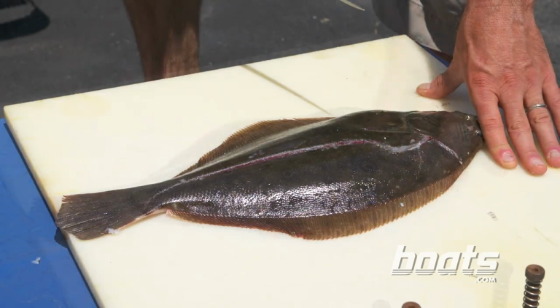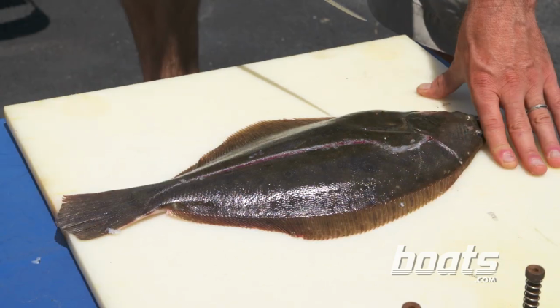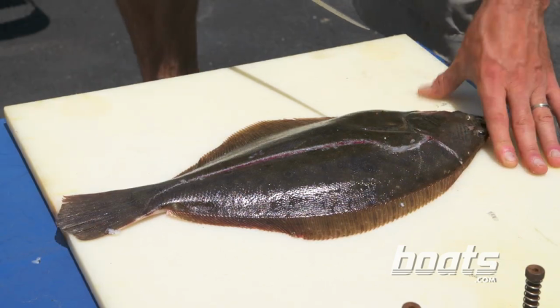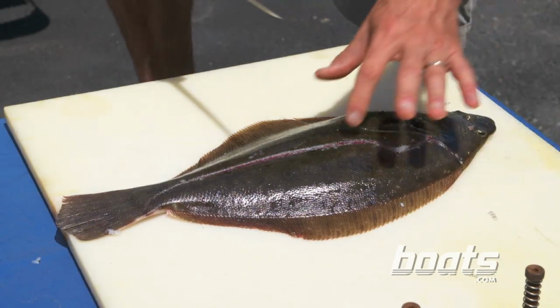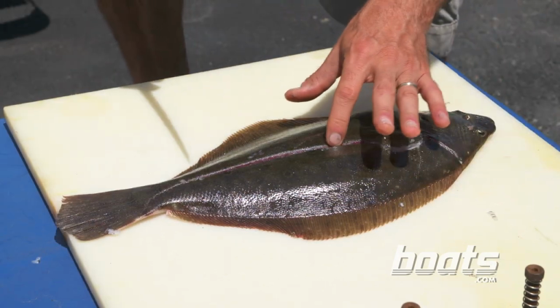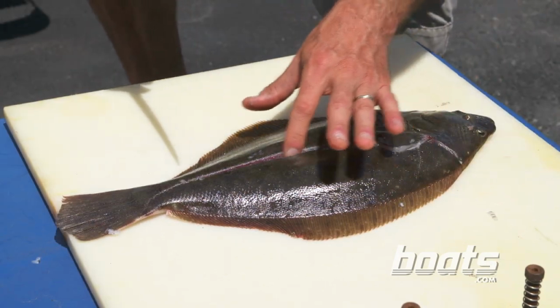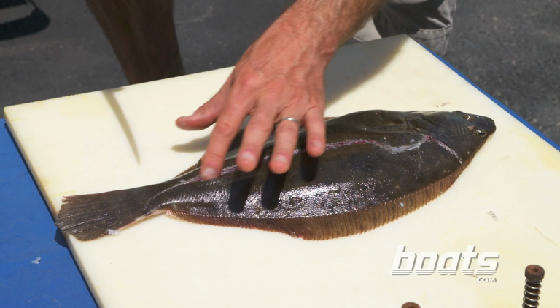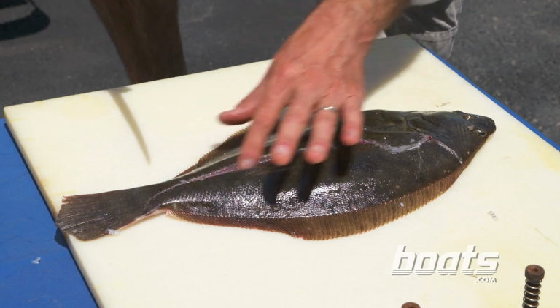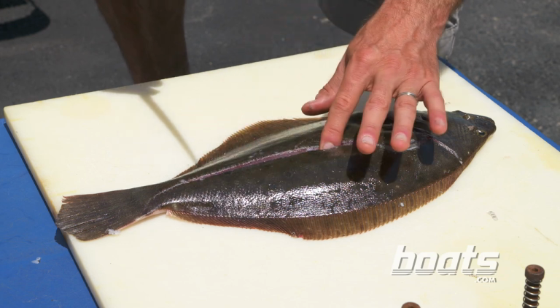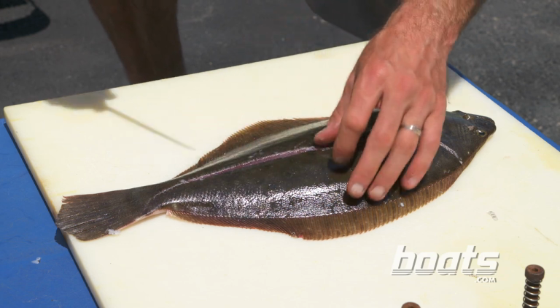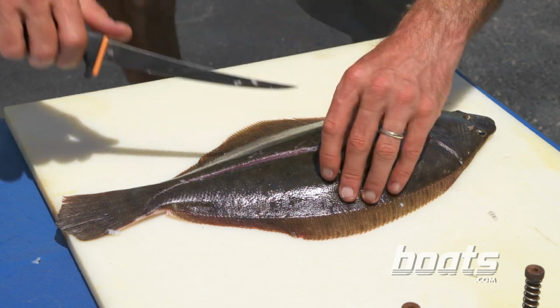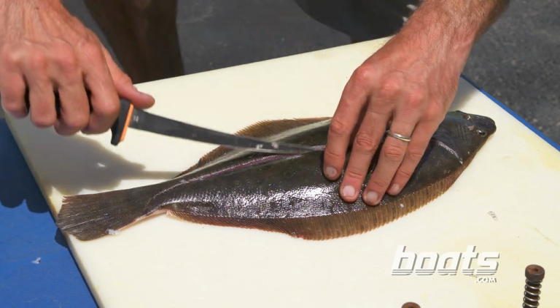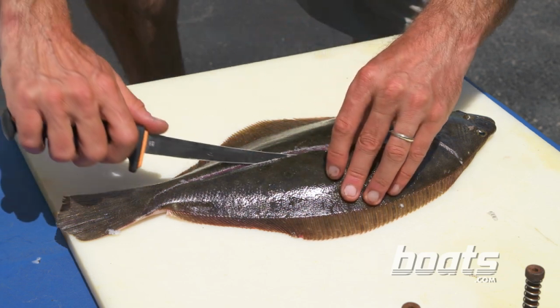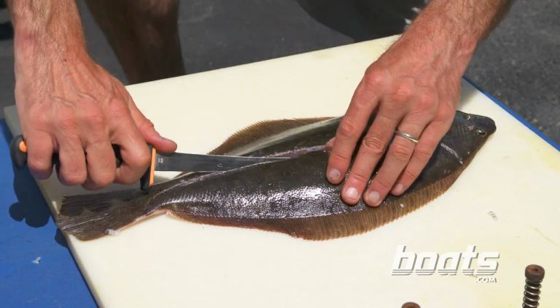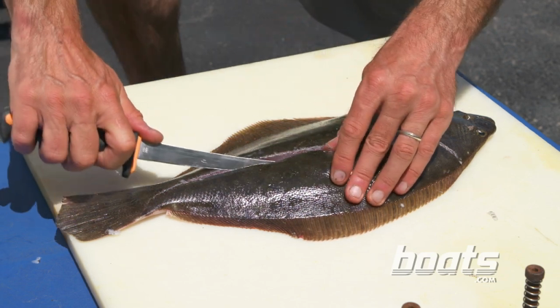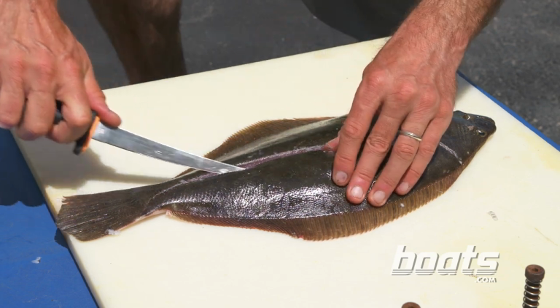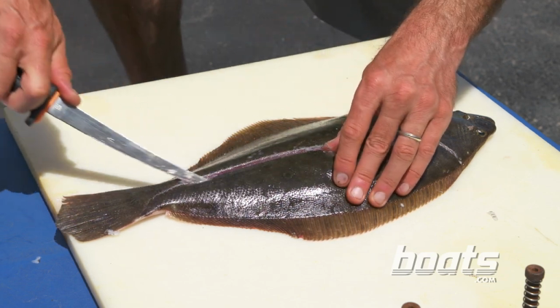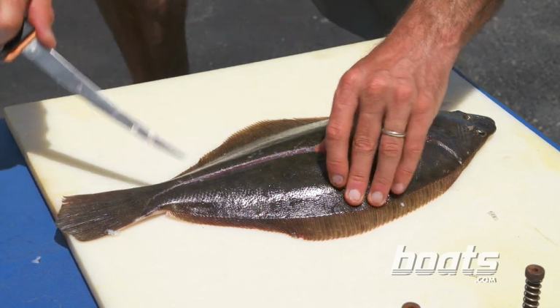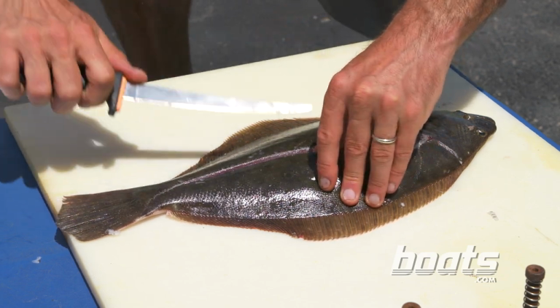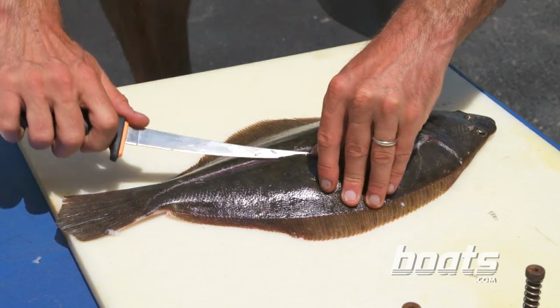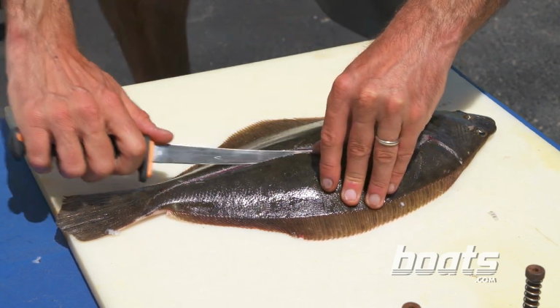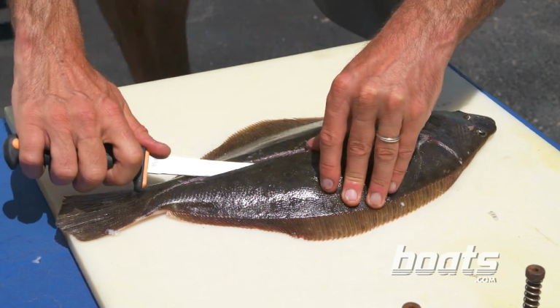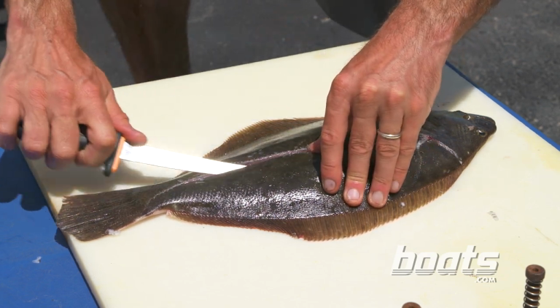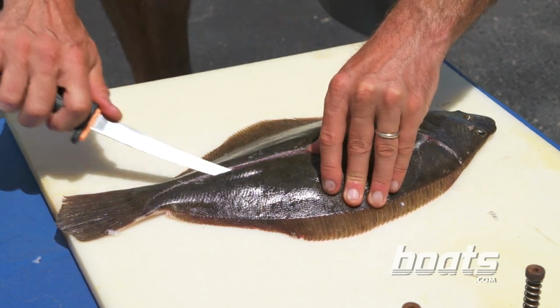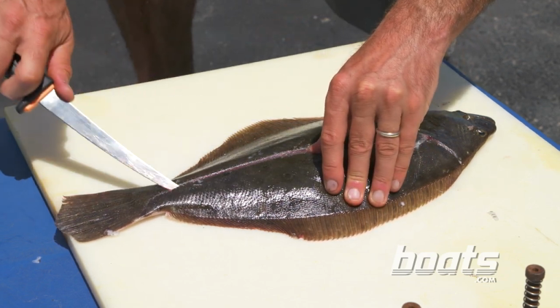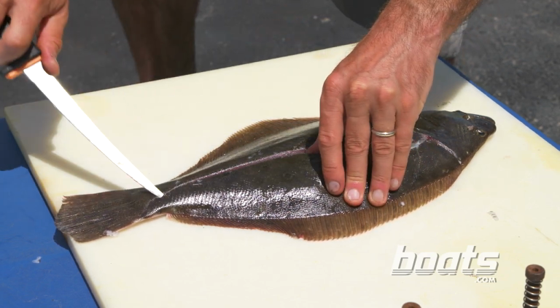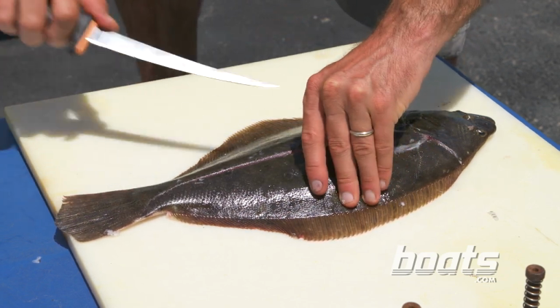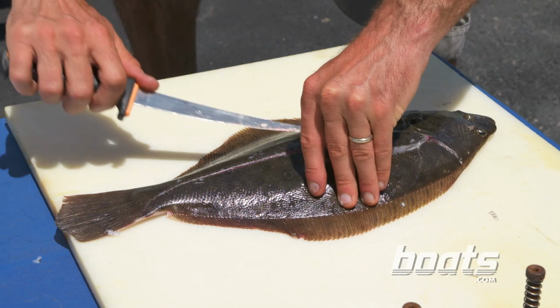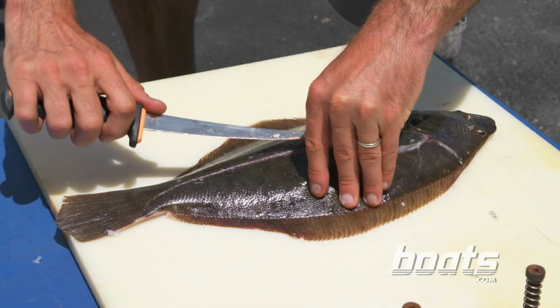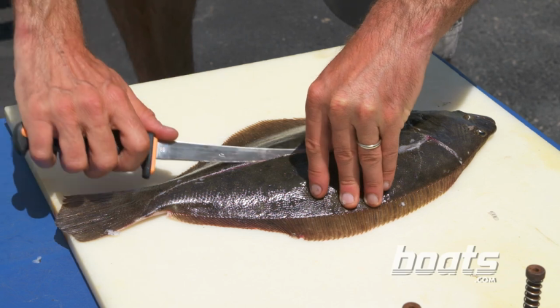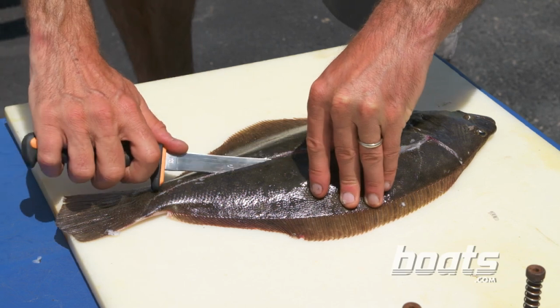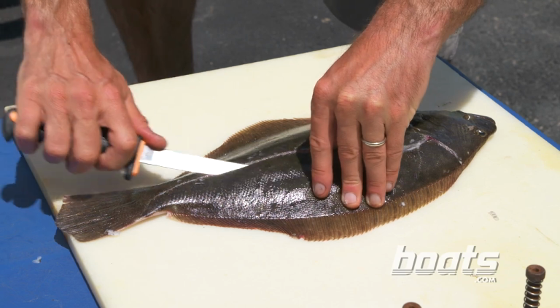Step three: now that the fish has been split open like this, you can insert the knife and slide it right along those bones to take the meat off.